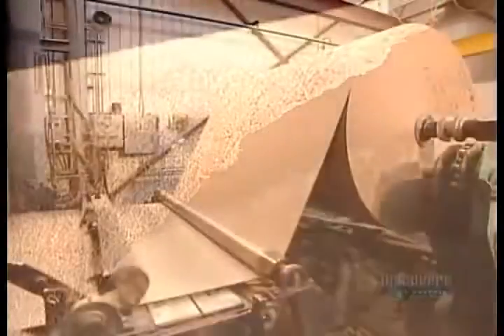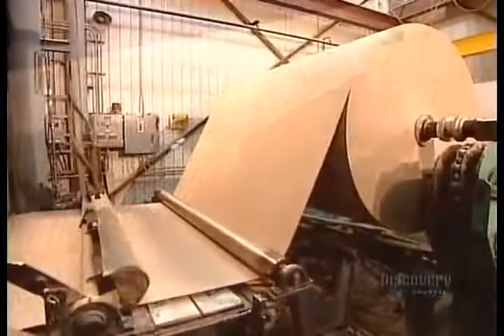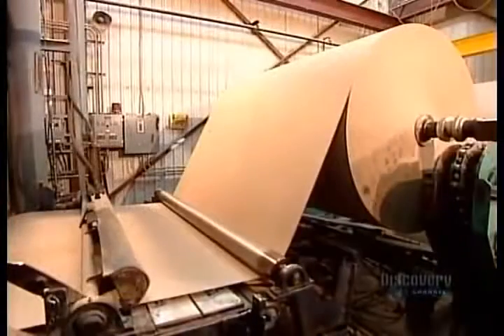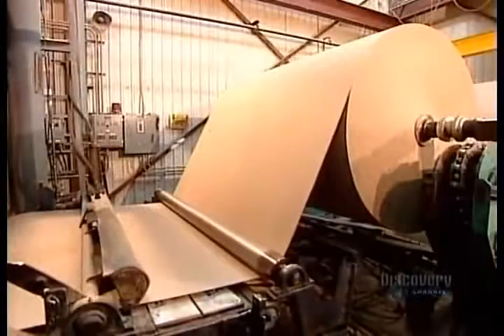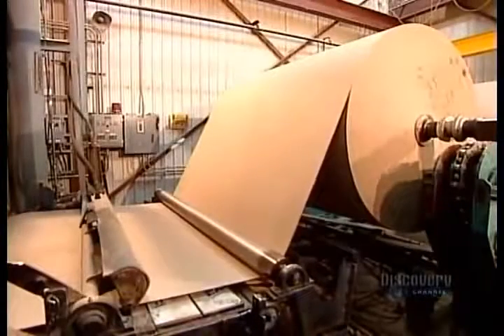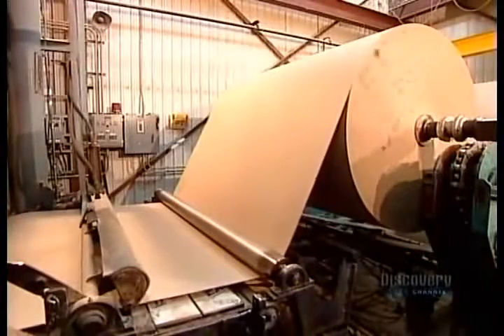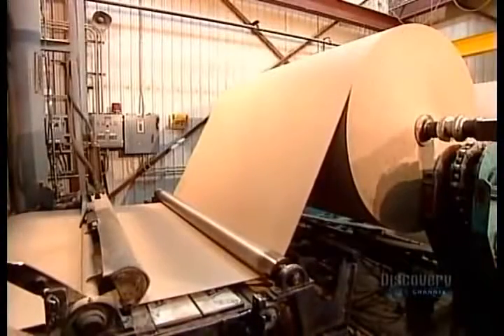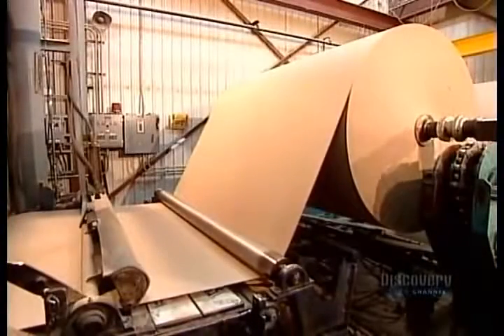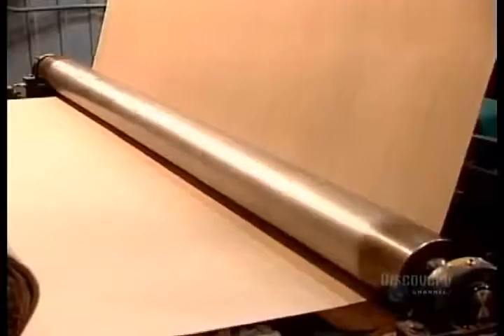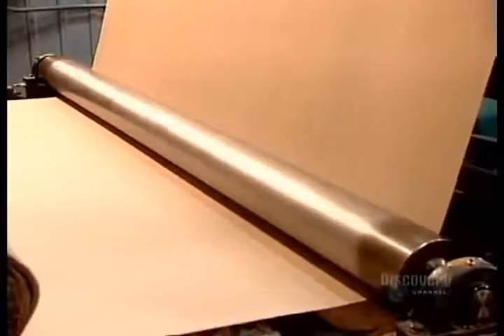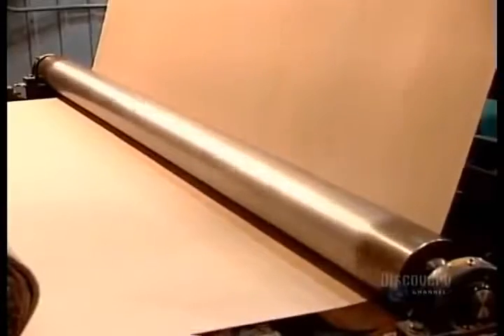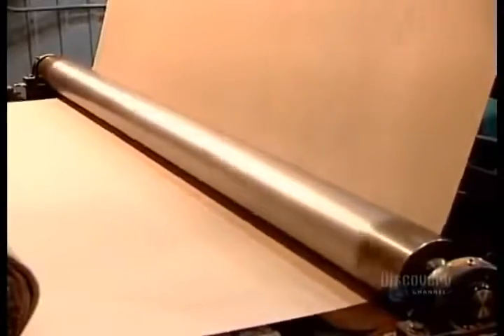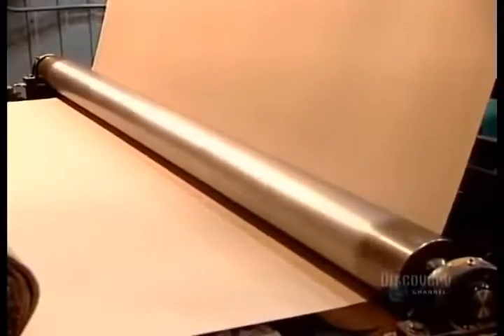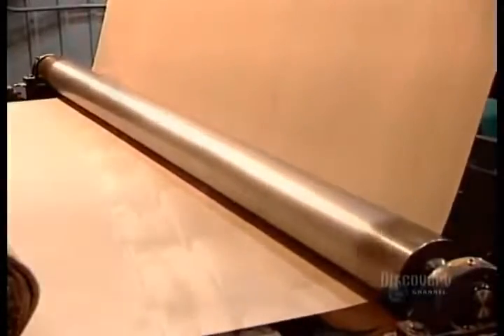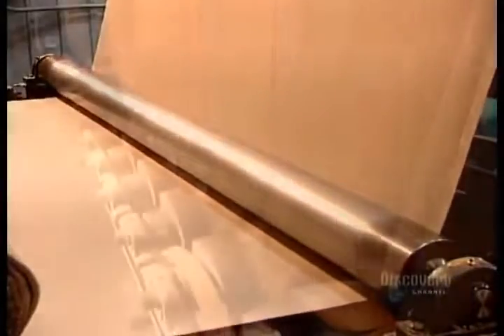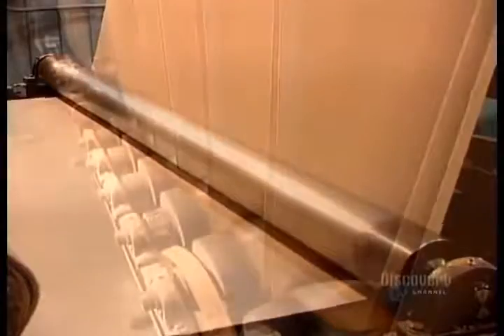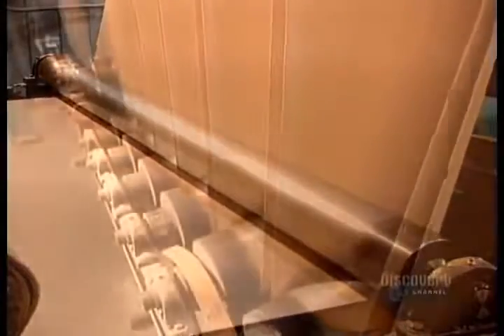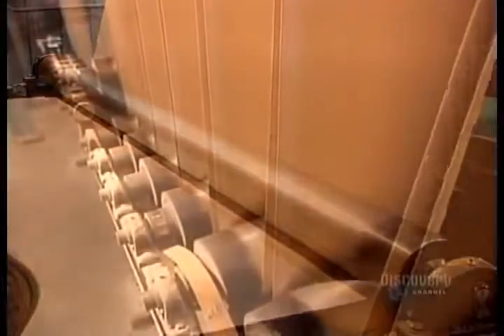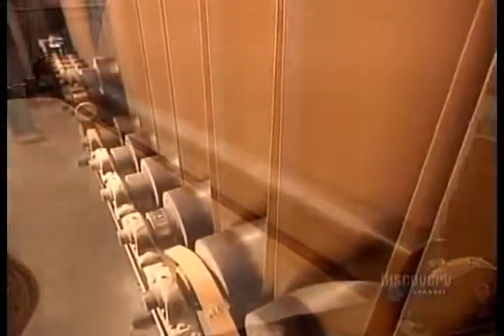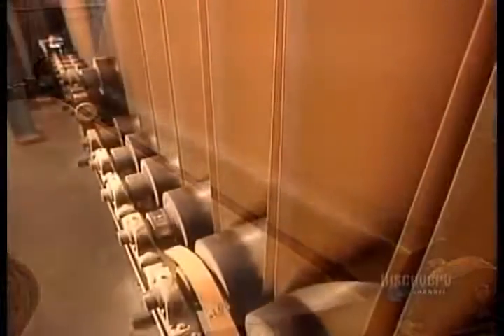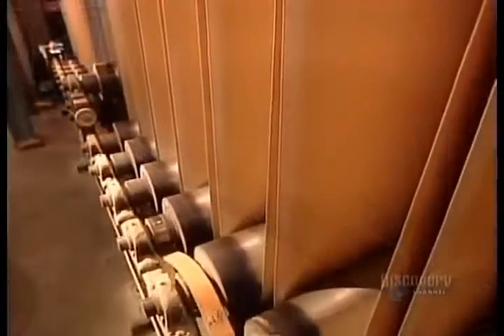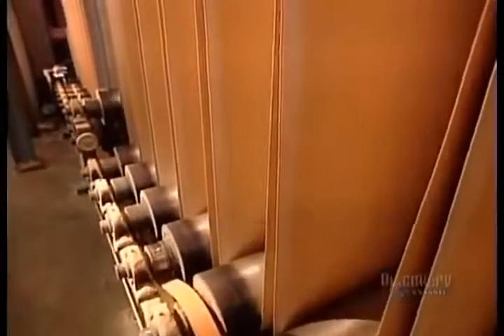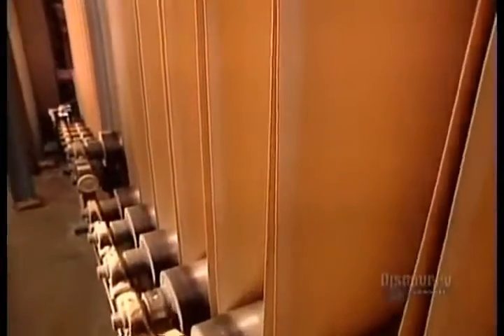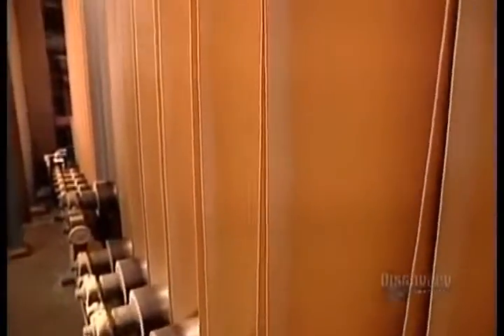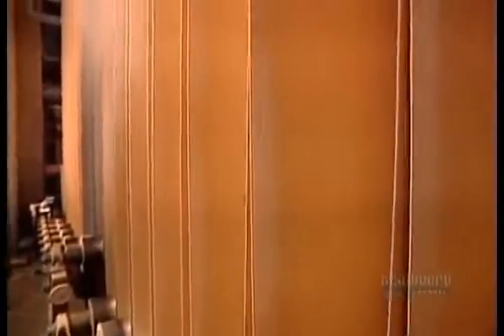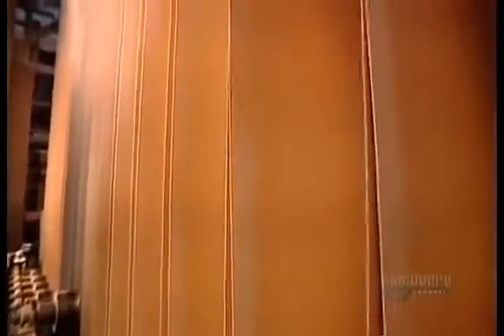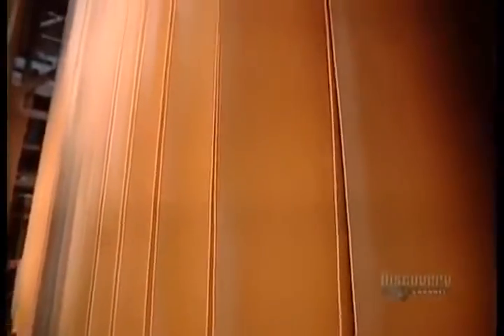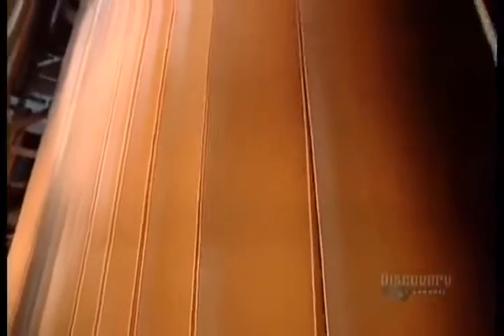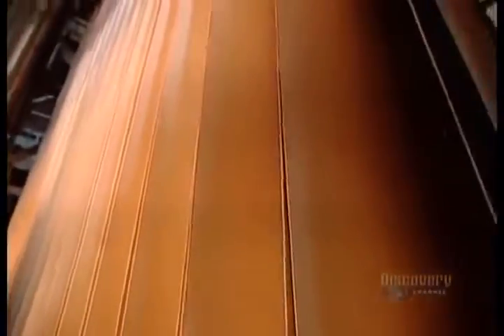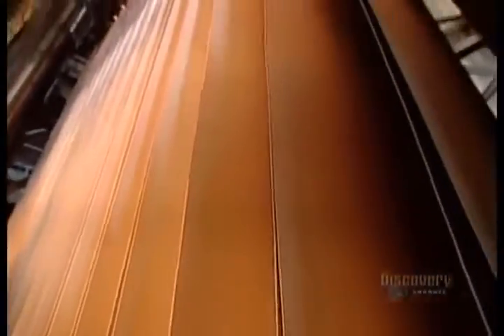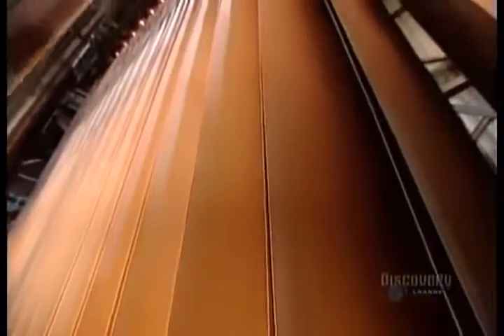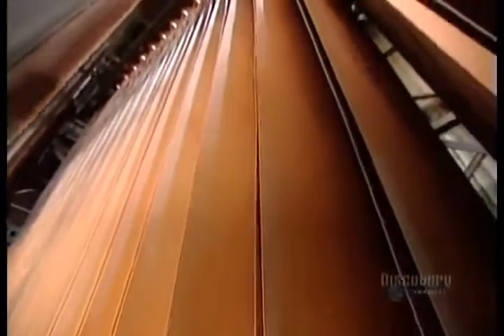The giant rolls of membrane feed what's known as a felt looper. It builds up enough reserve so that workers can change rolls as needed without stopping production.